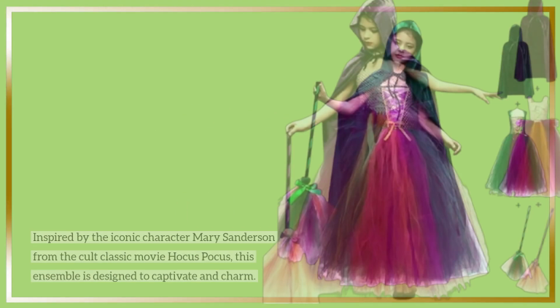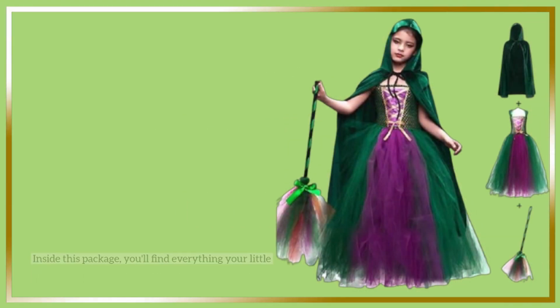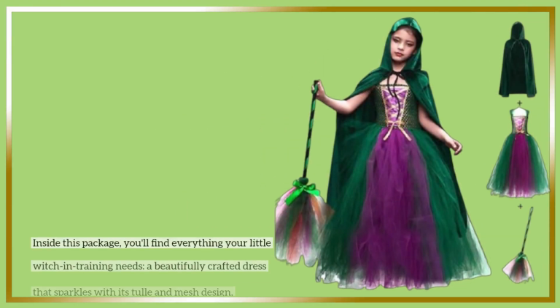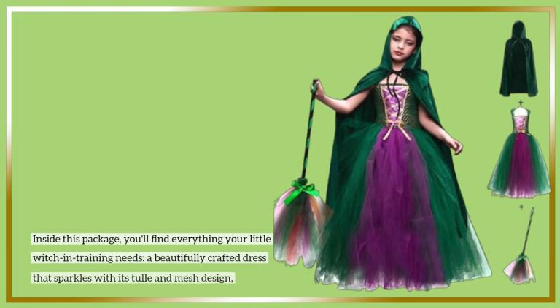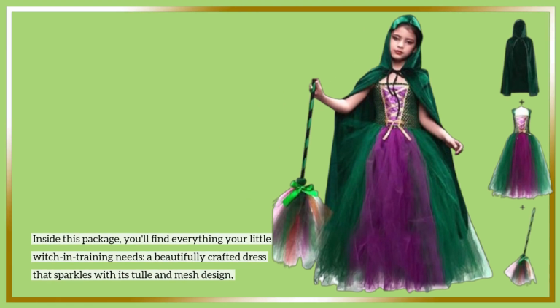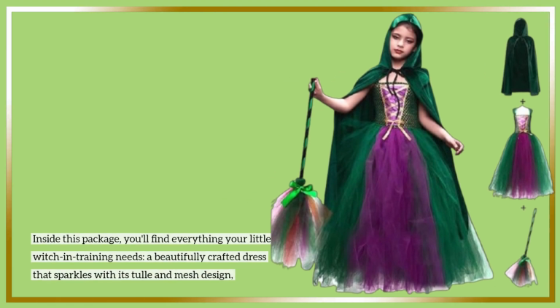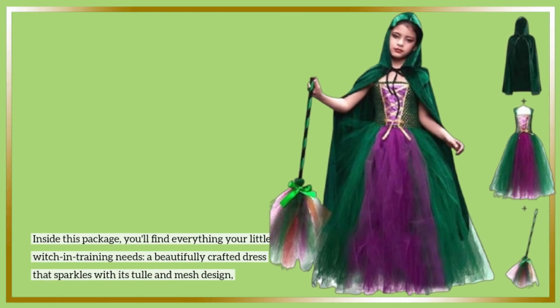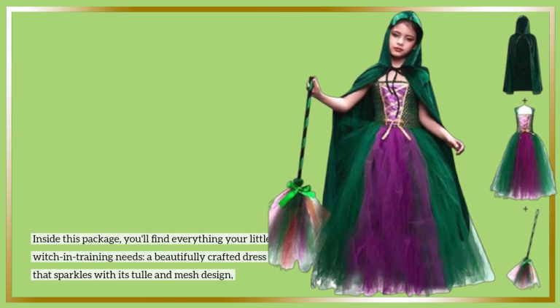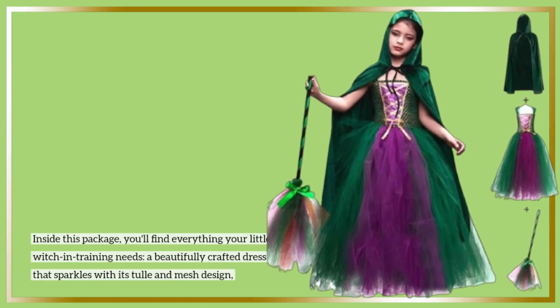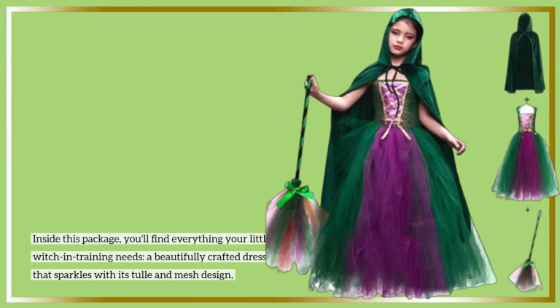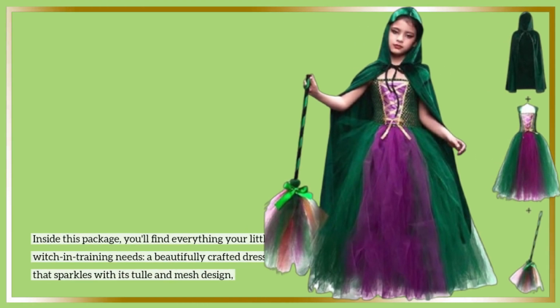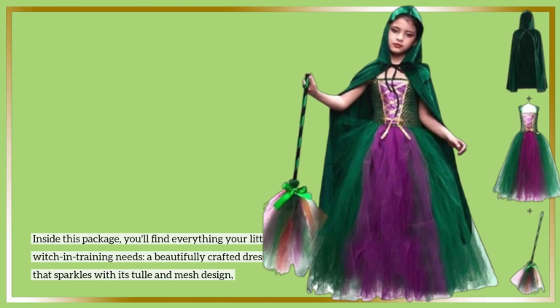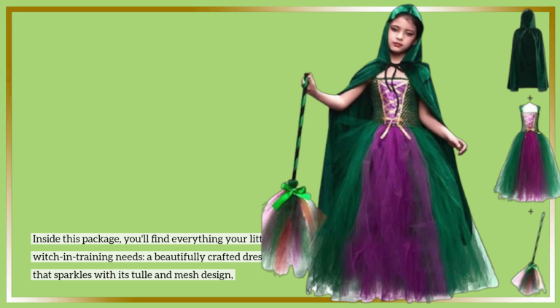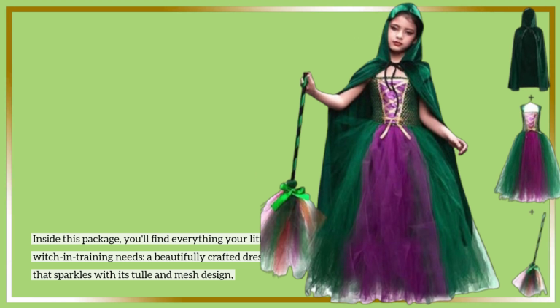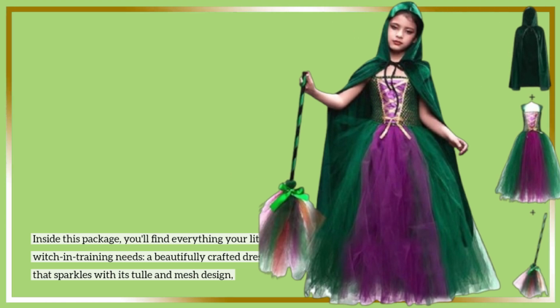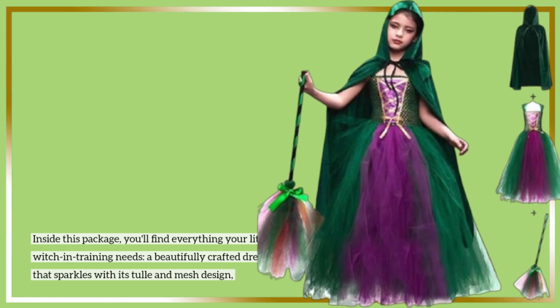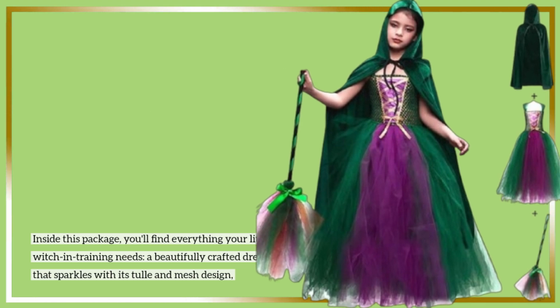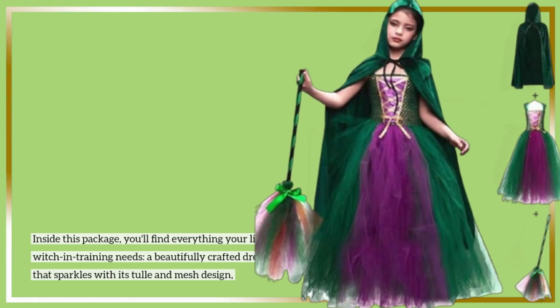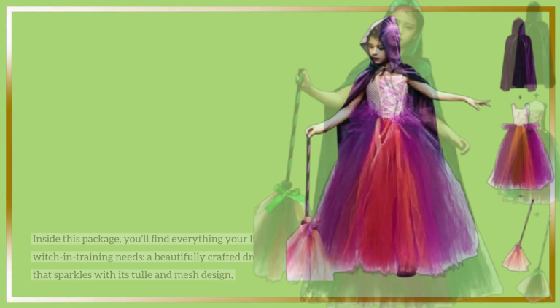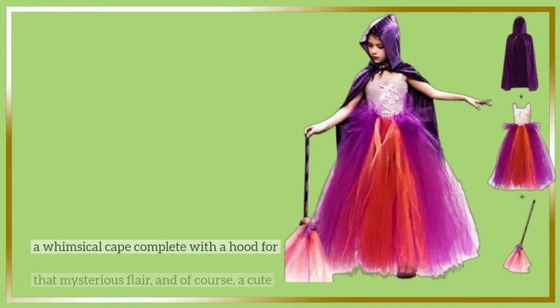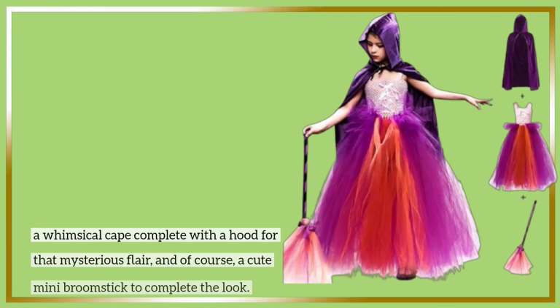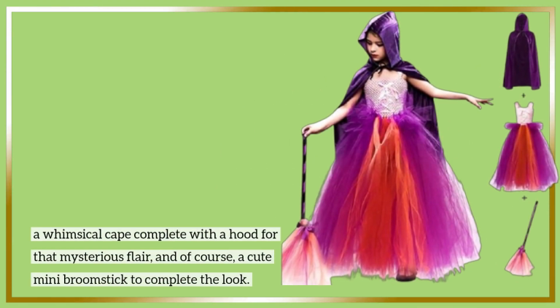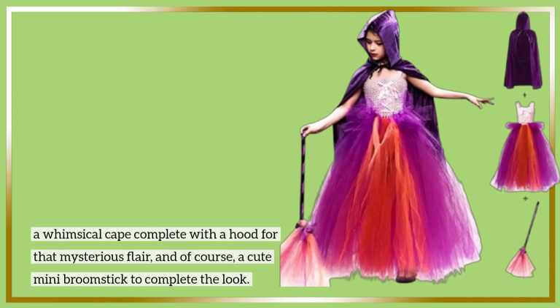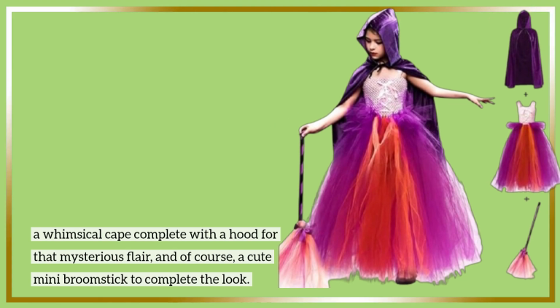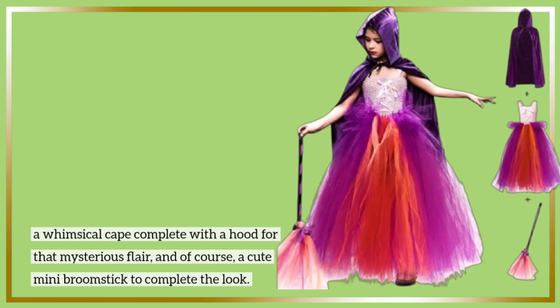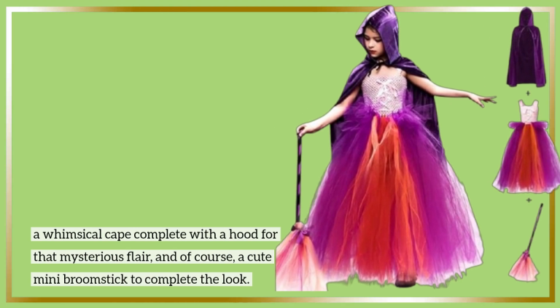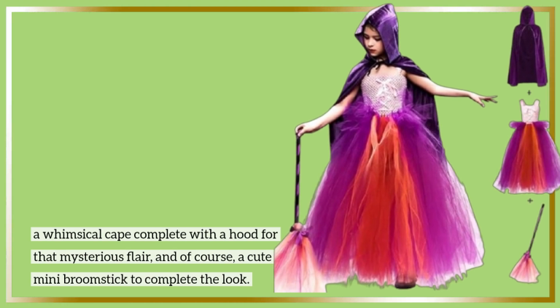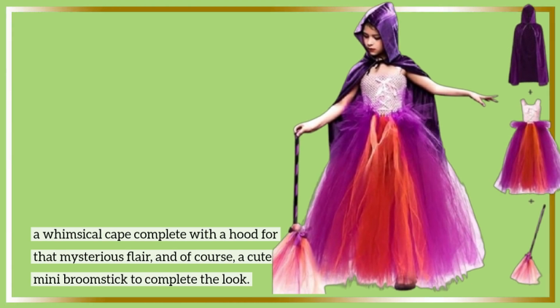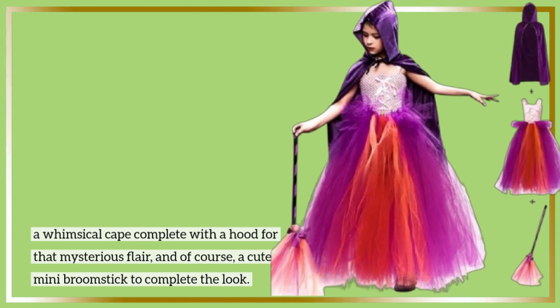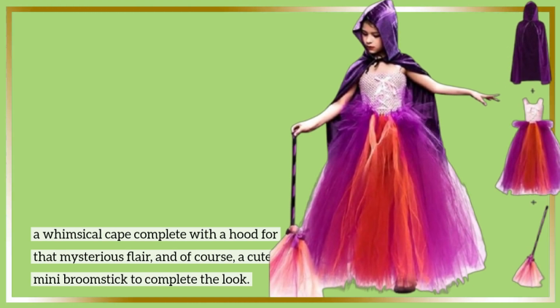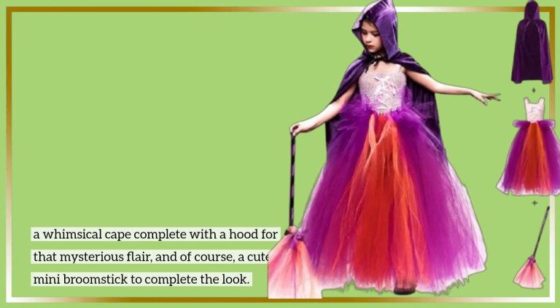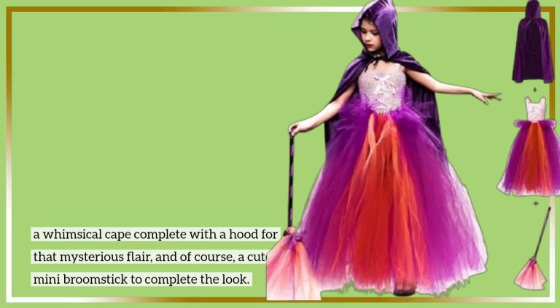Inside this package, you'll find everything your little witch in training needs: a beautifully crafted dress that sparkles with its tulle and mesh design, a whimsical cape complete with a hood for that mysterious flair, and of course, a cute mini broomstick to complete the look.